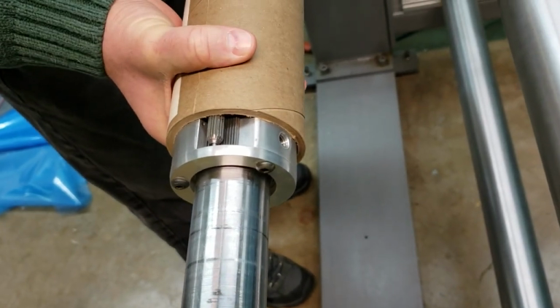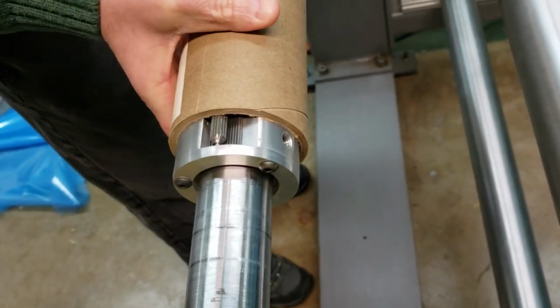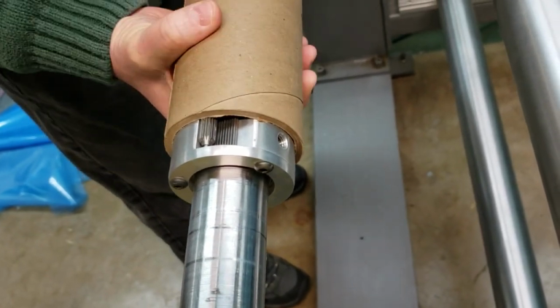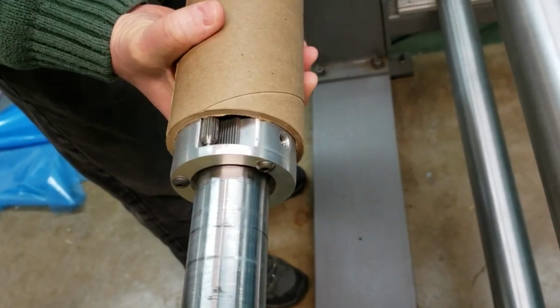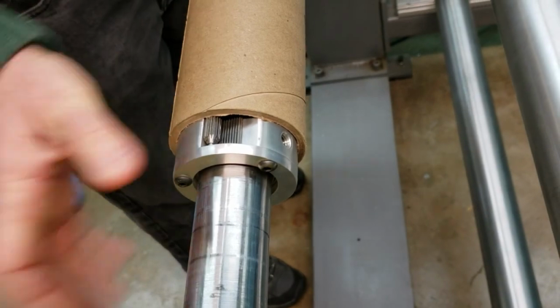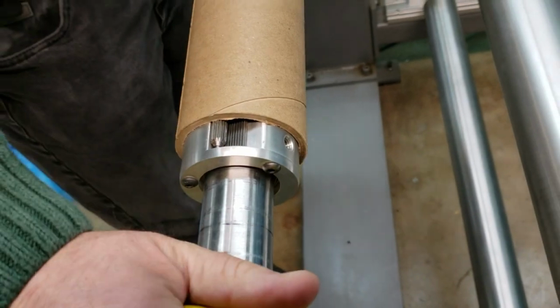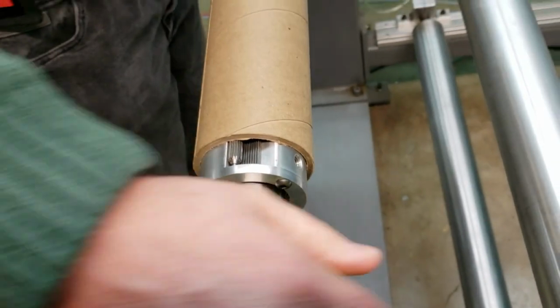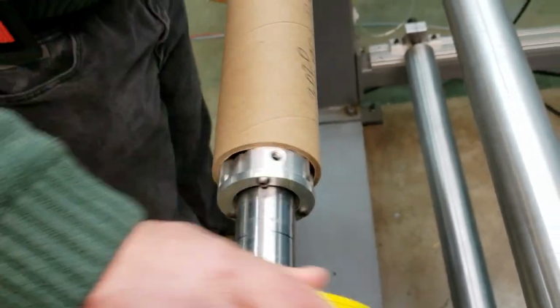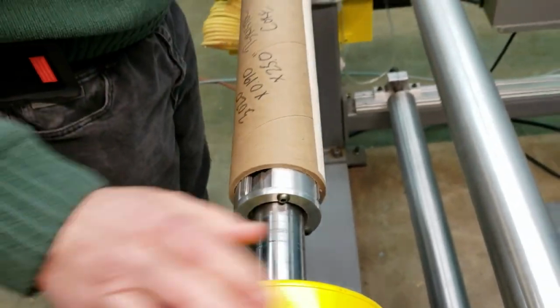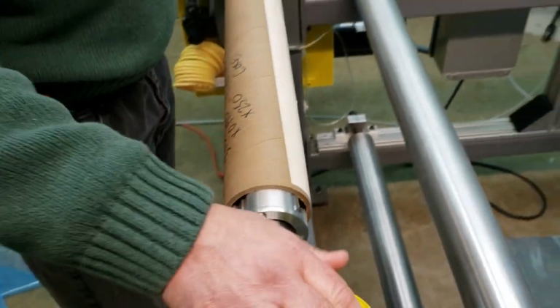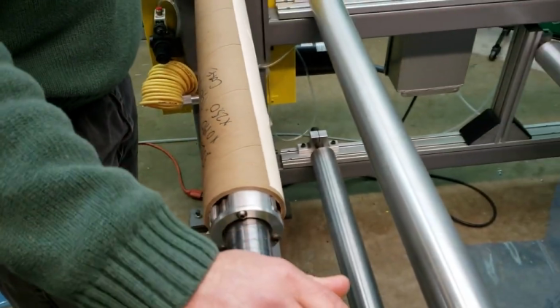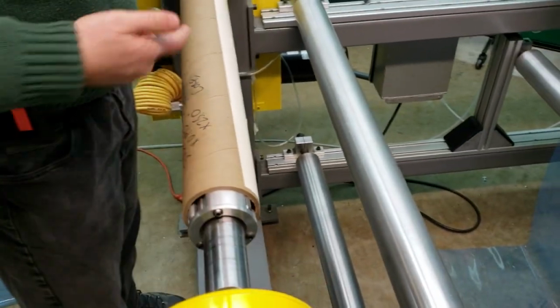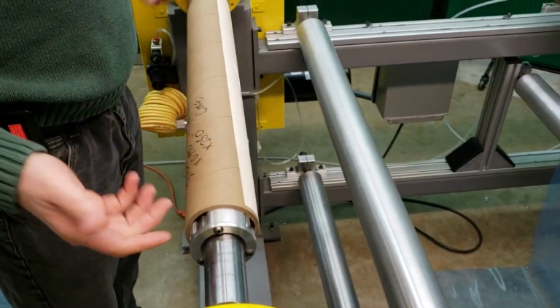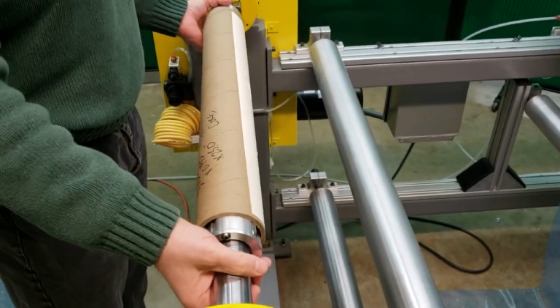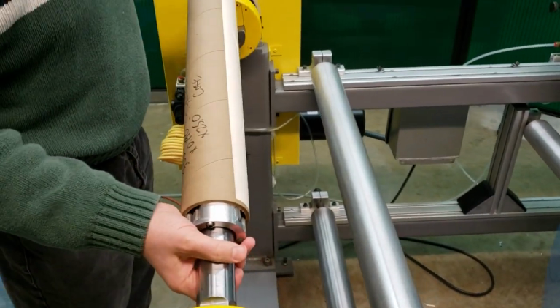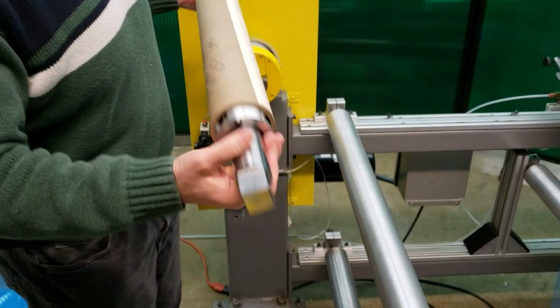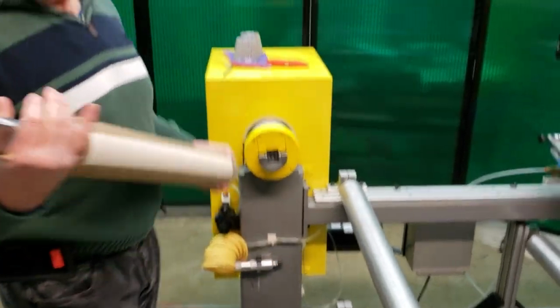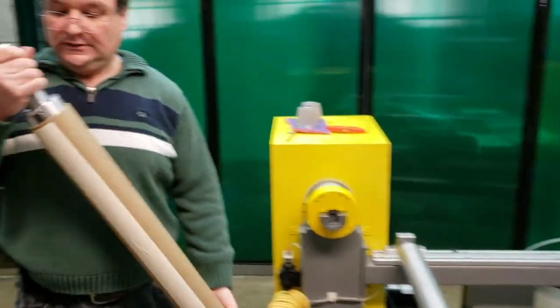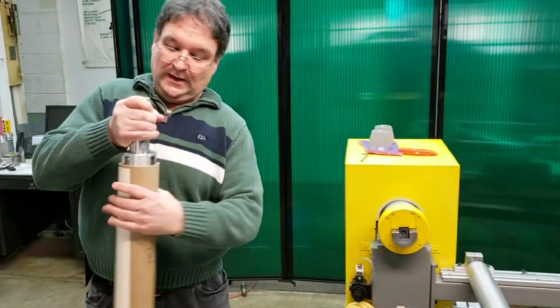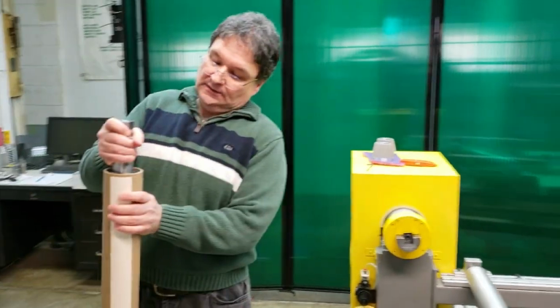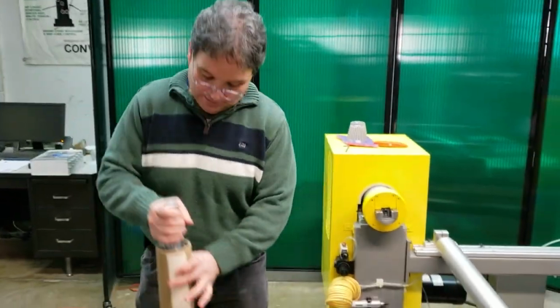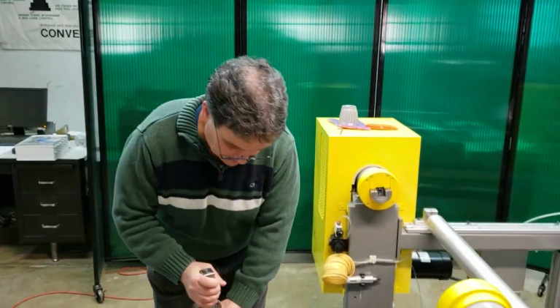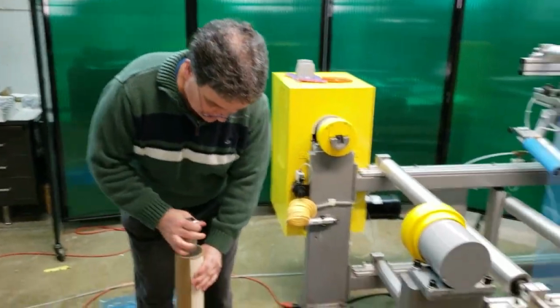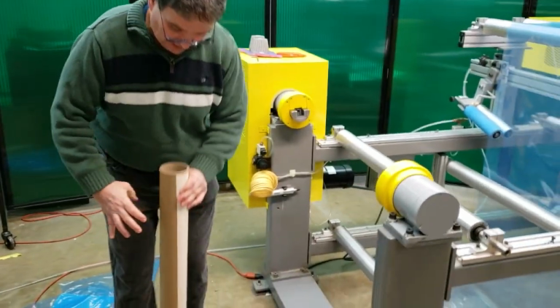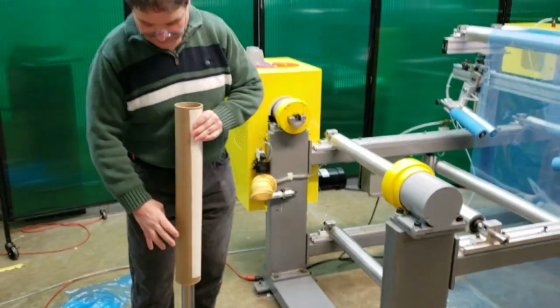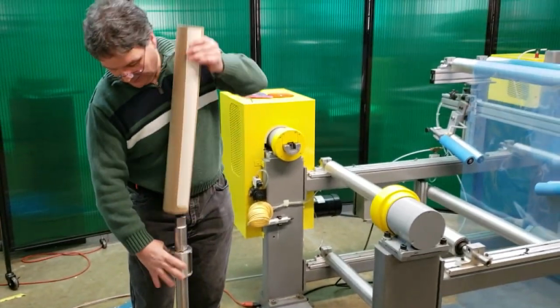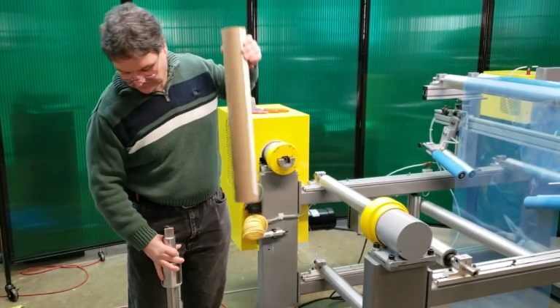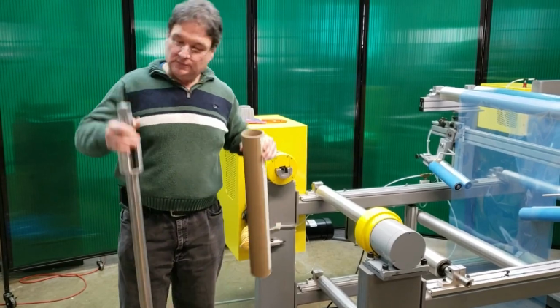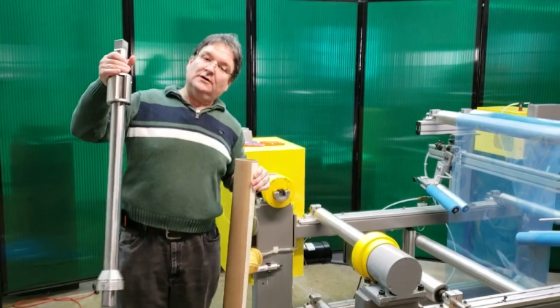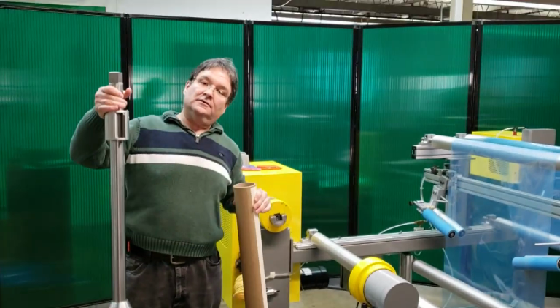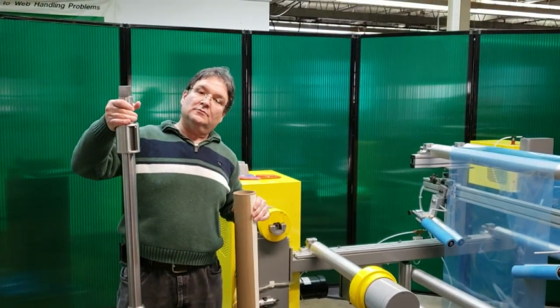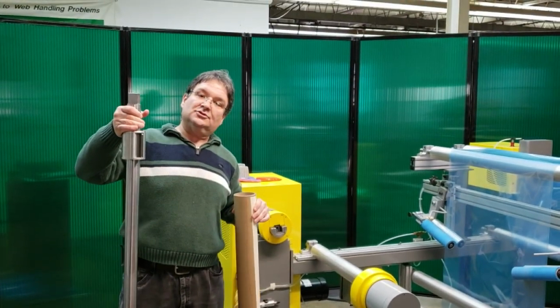To get it off, you have to just rotate it back slightly — pull your rewound roller material. You rotate the core back slightly and then the shaft will slide right off the mechanical chuck.